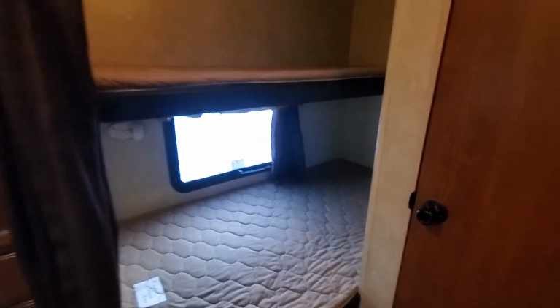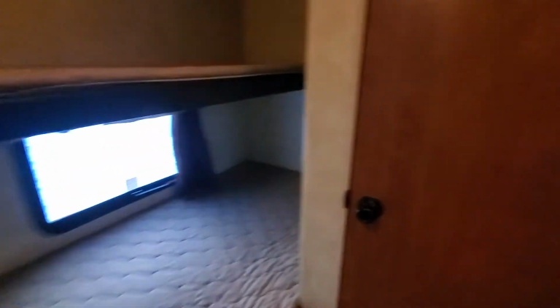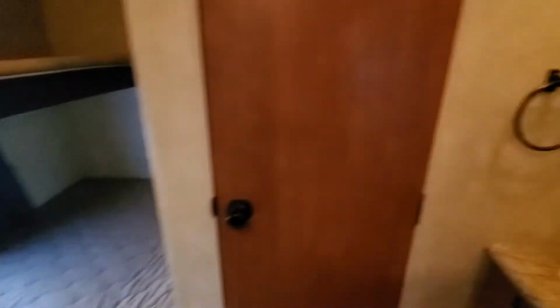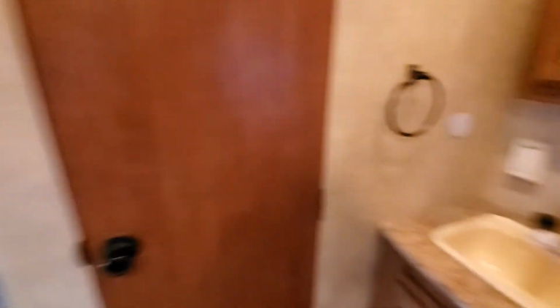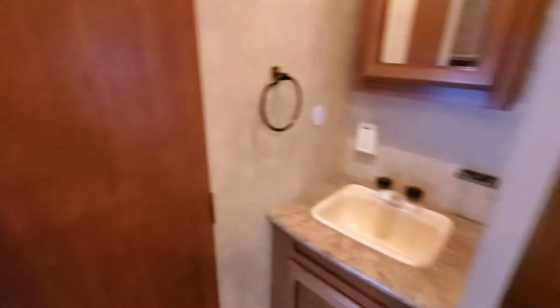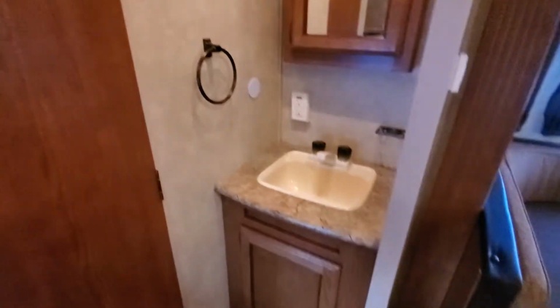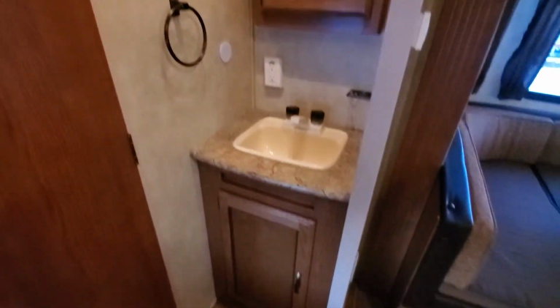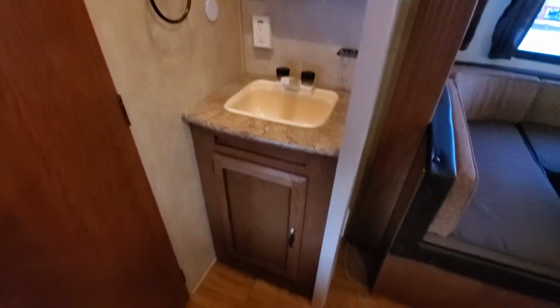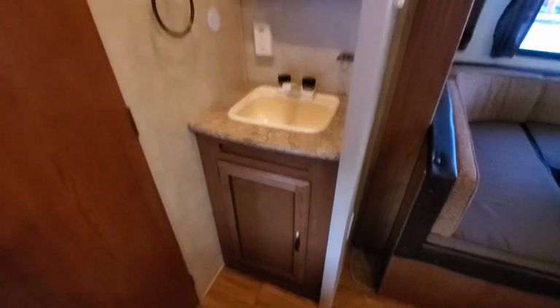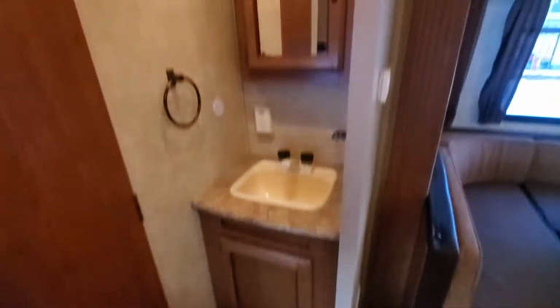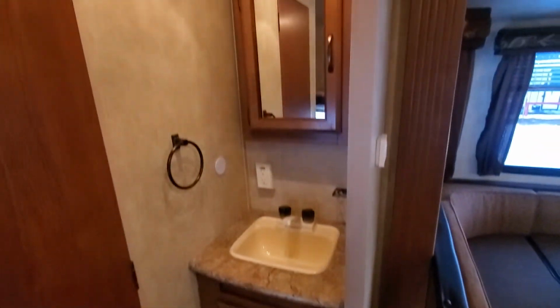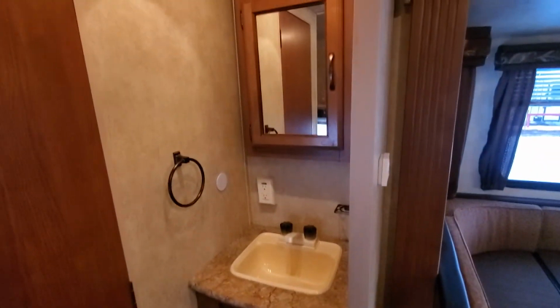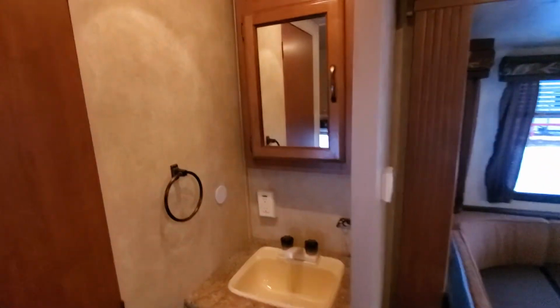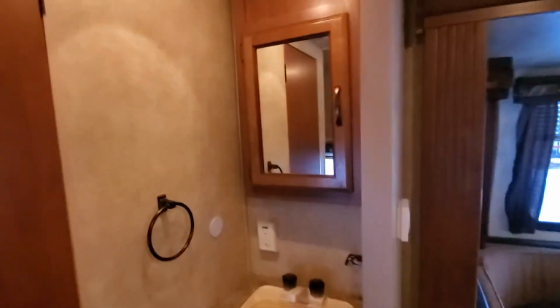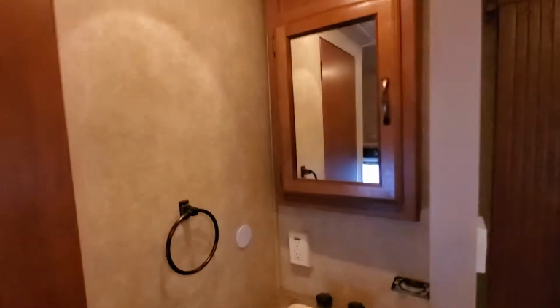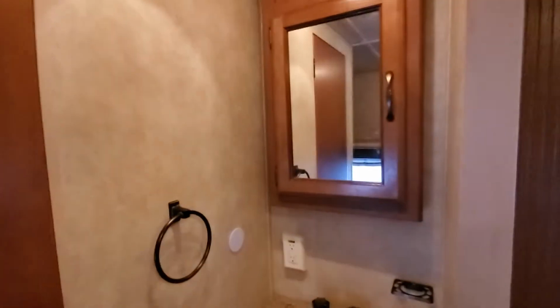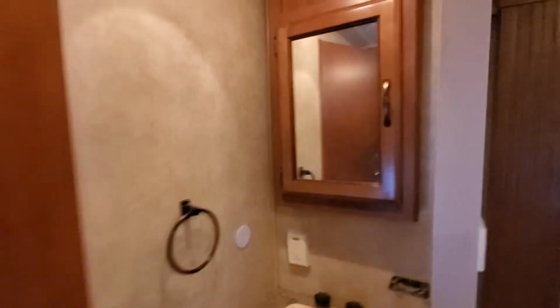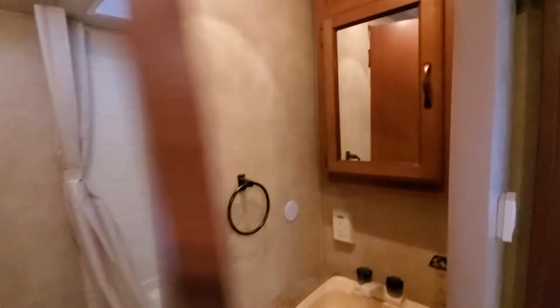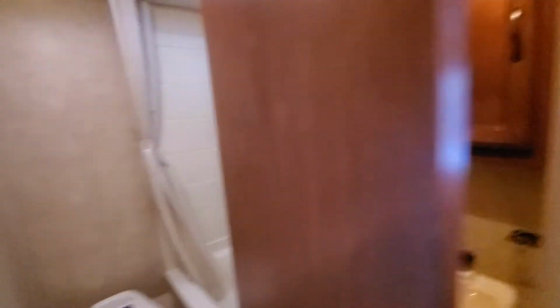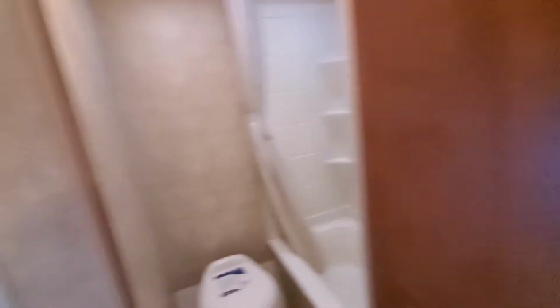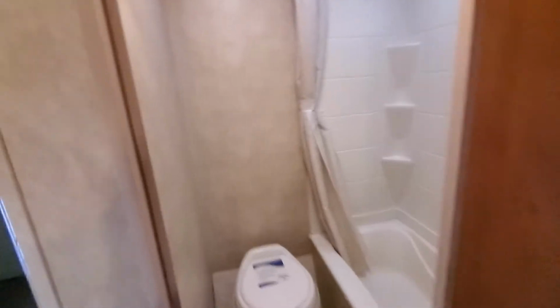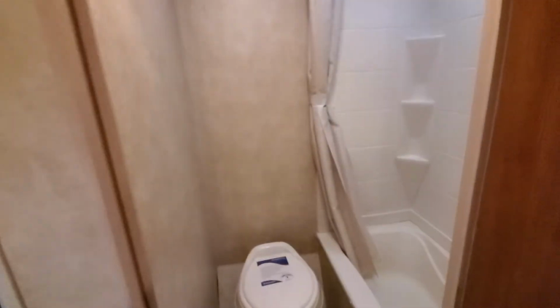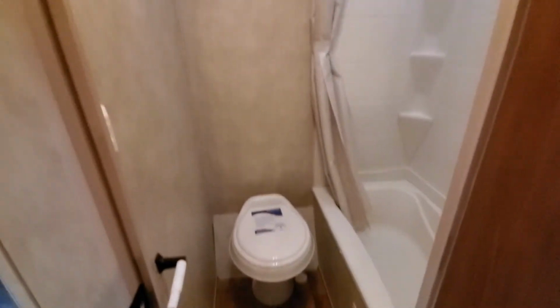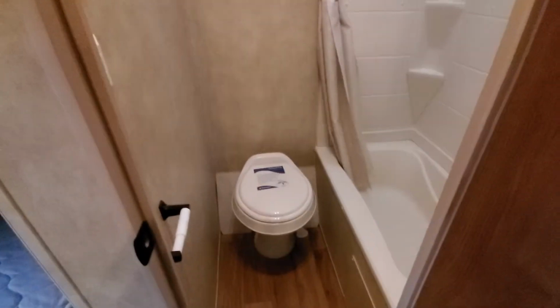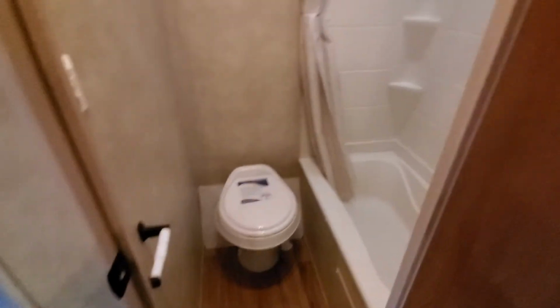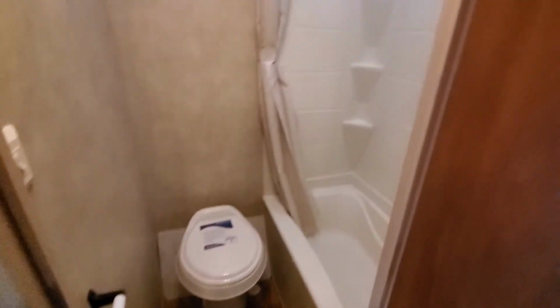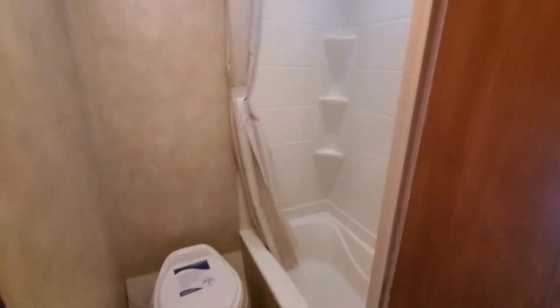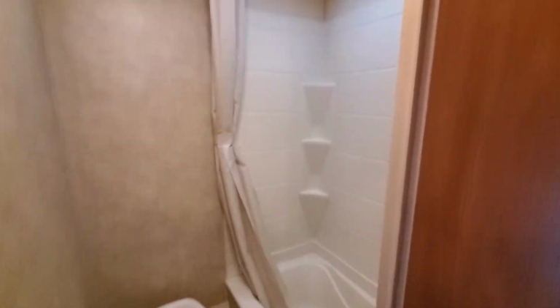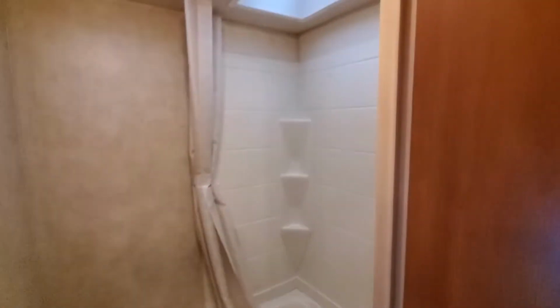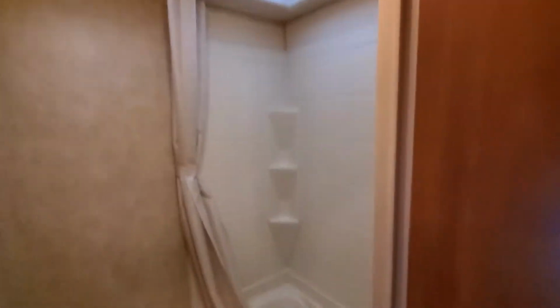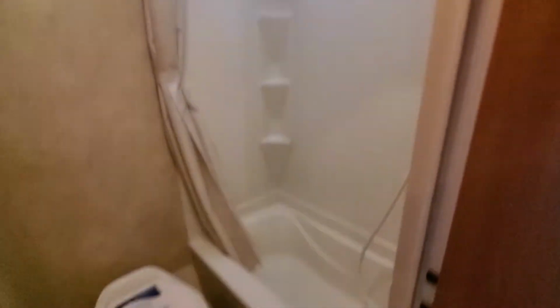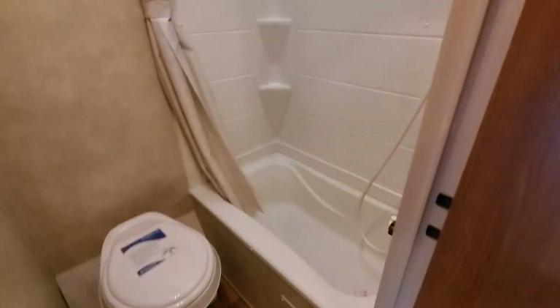Back here is your bedroom. There's your bunk — Jack and Jill, double over single. This one's got the sink and mirror on the outside of the bathroom, and it's also got a bathtub.